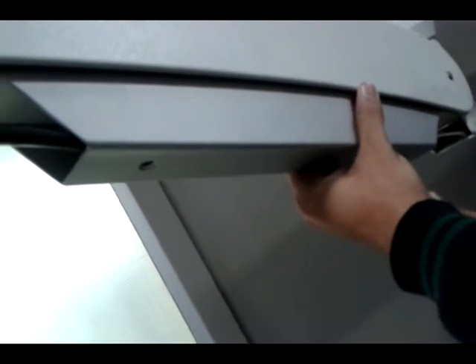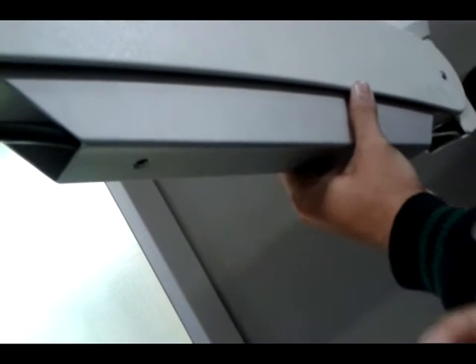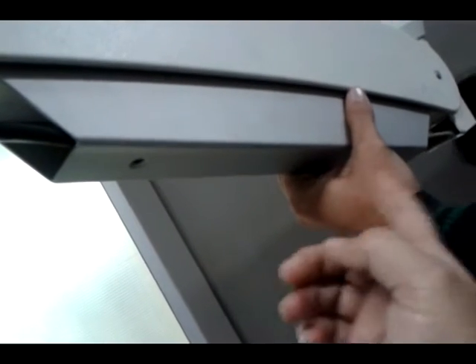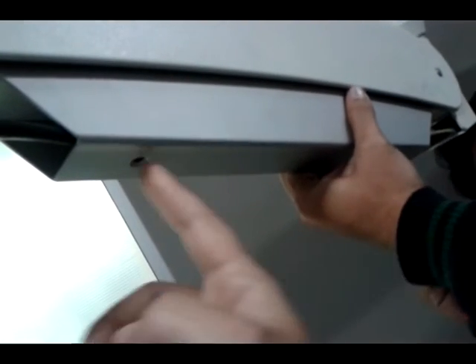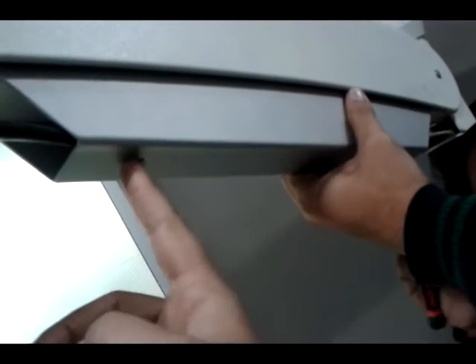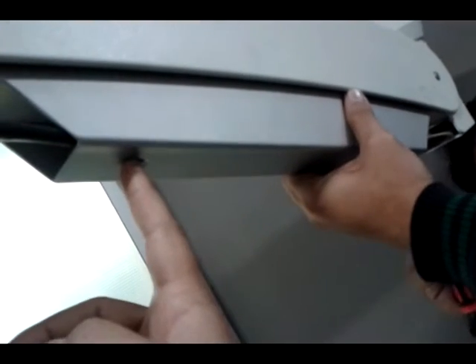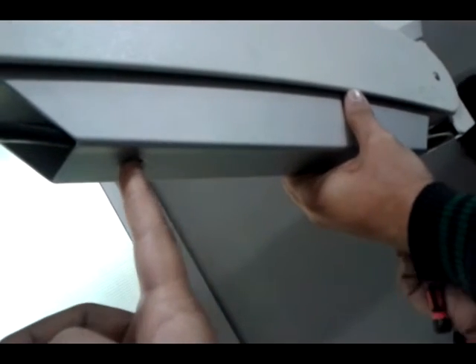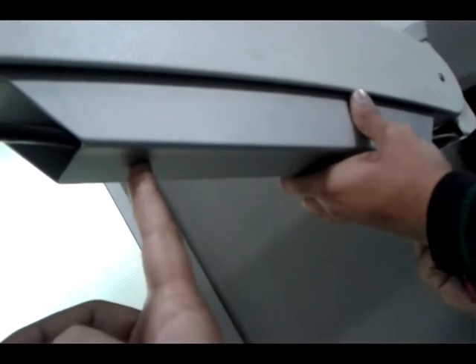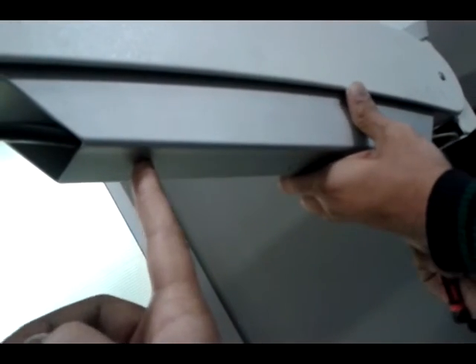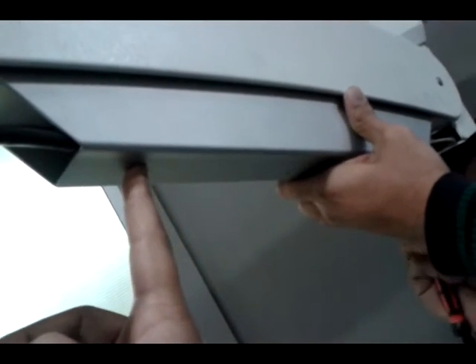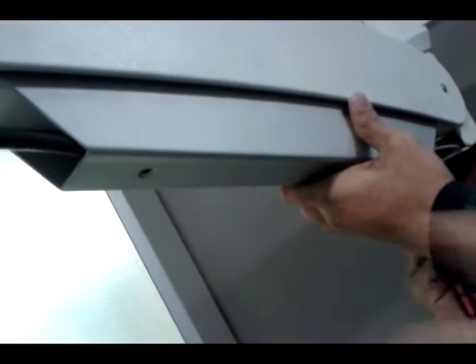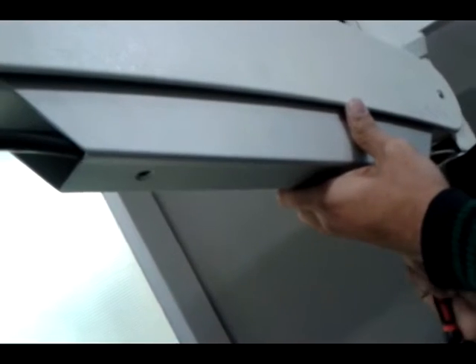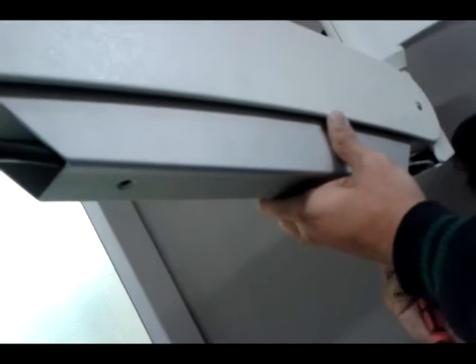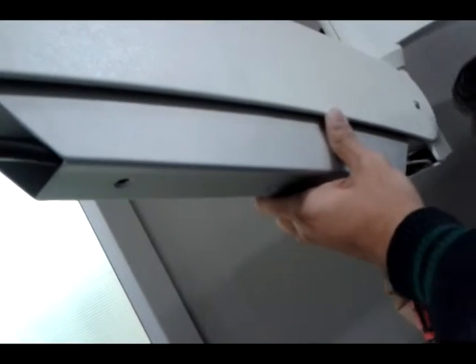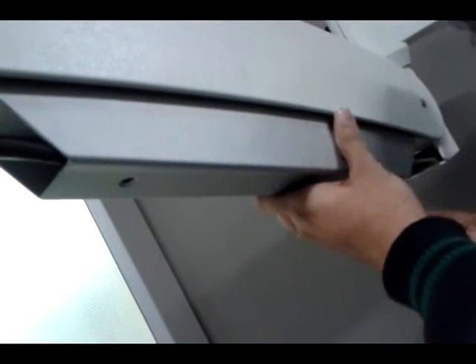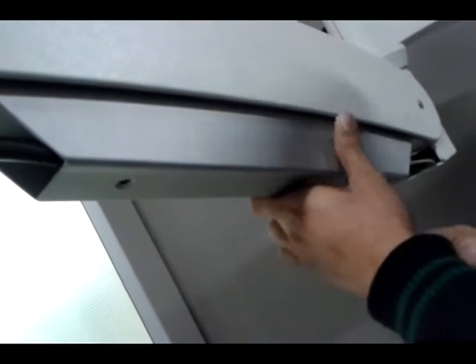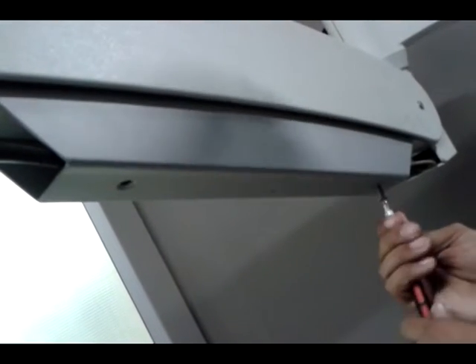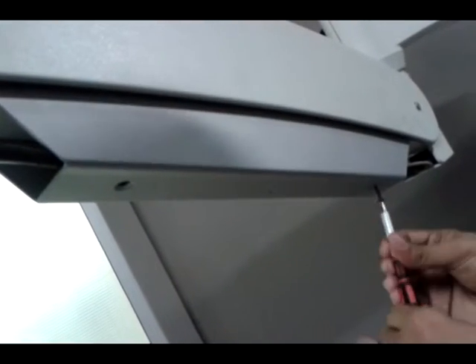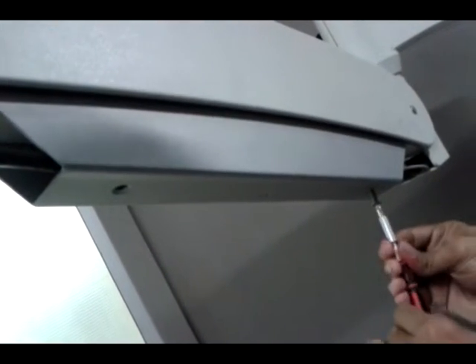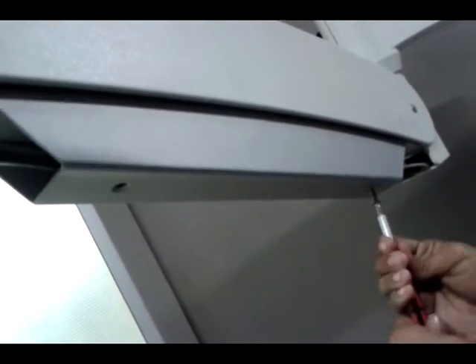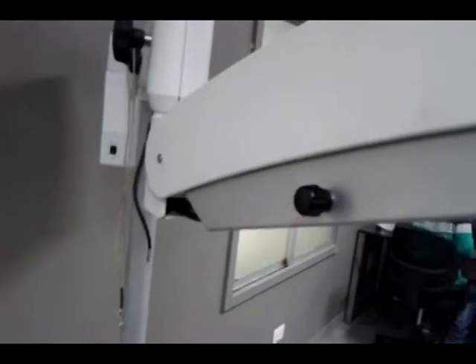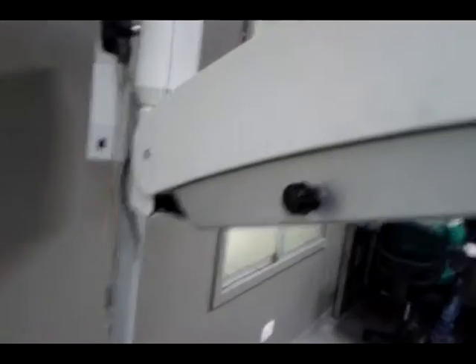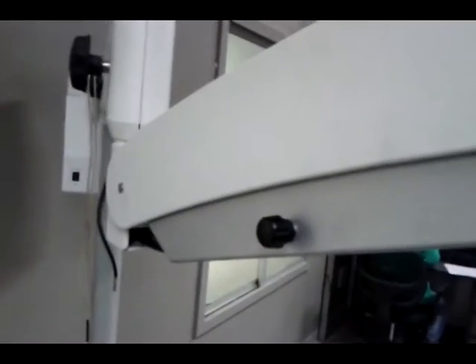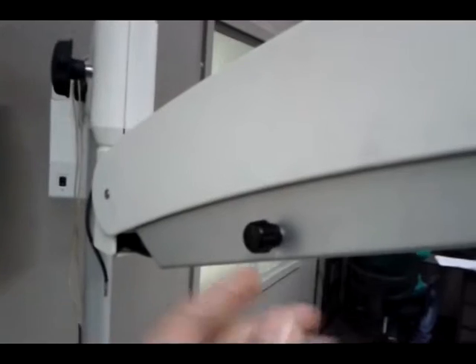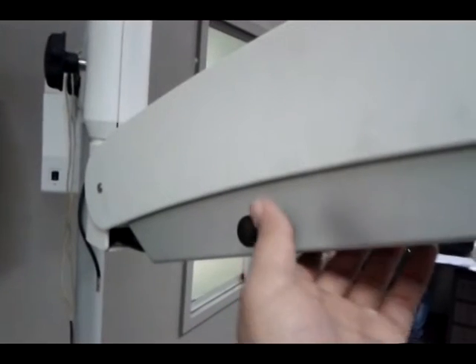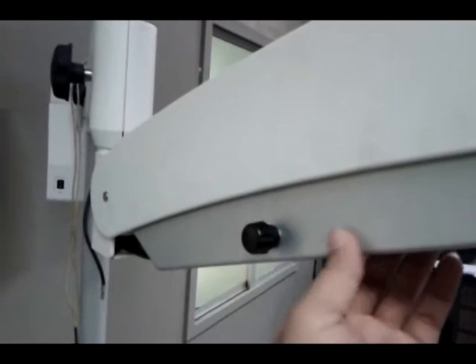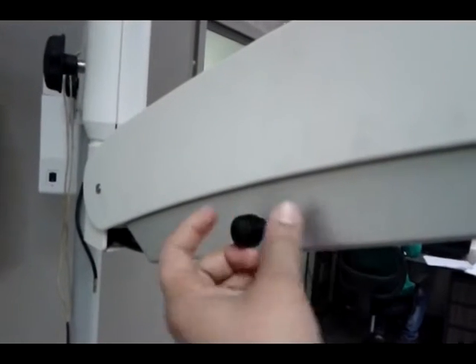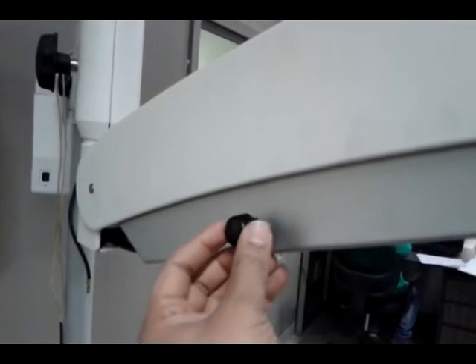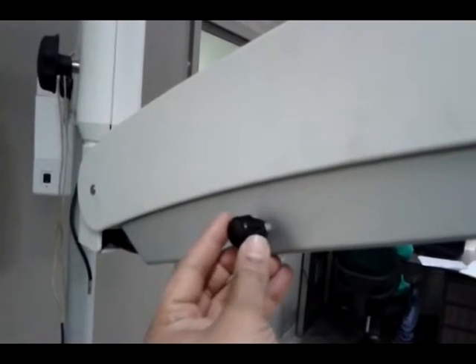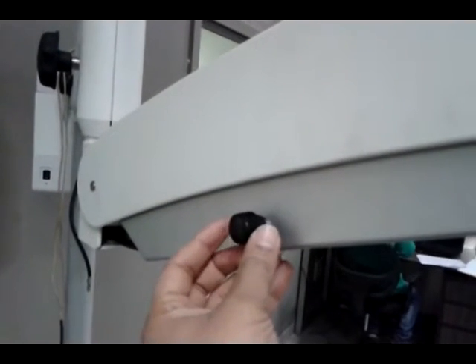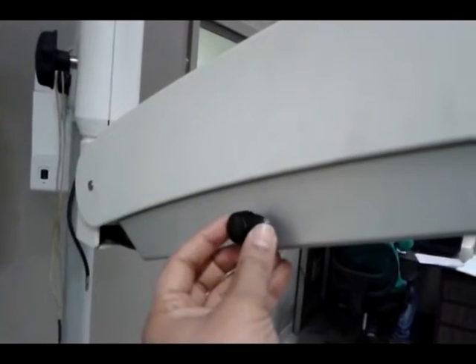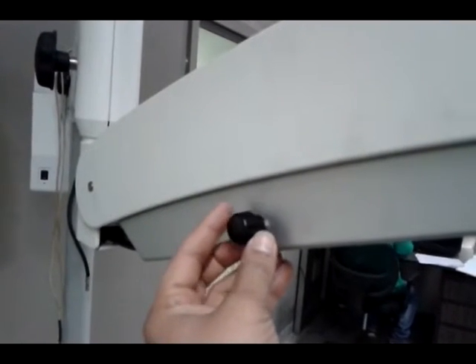Secure these screws on both sides to make it tightened. On the other side of this cover, there is a potentiometer knob situated here.